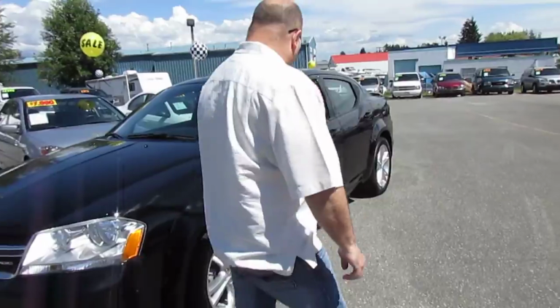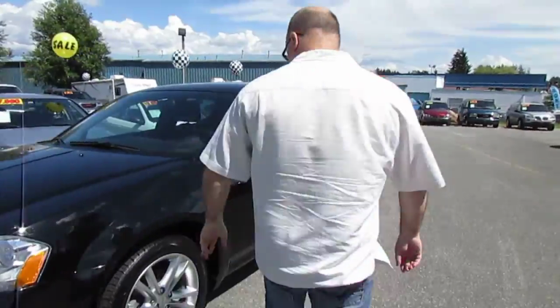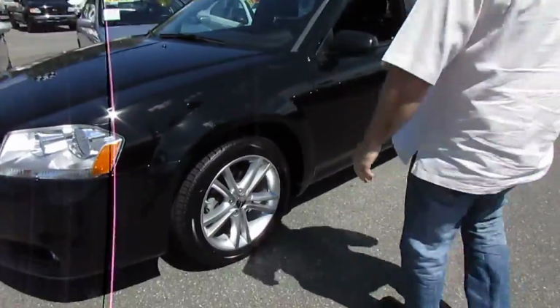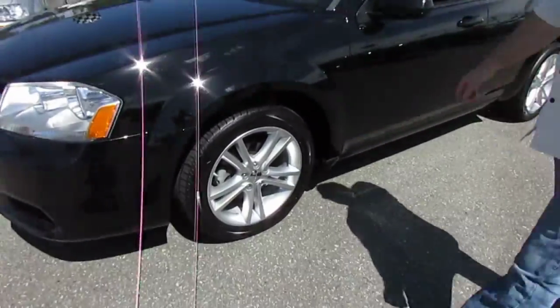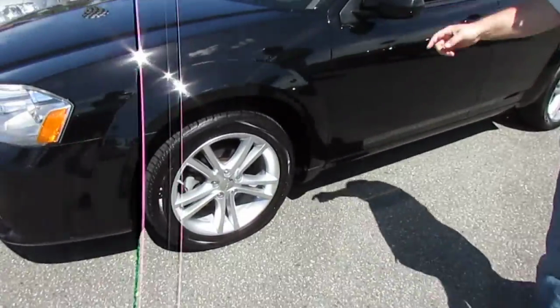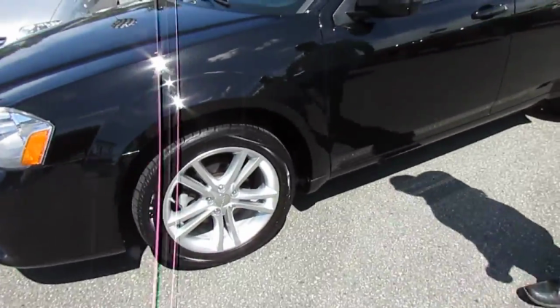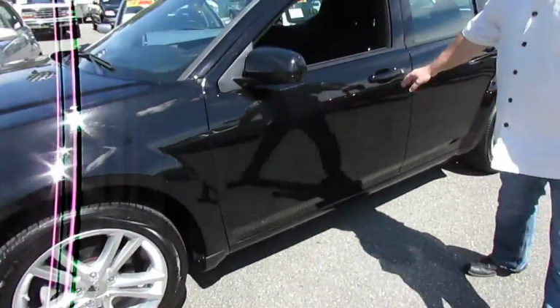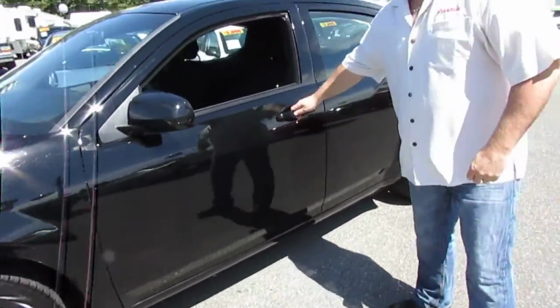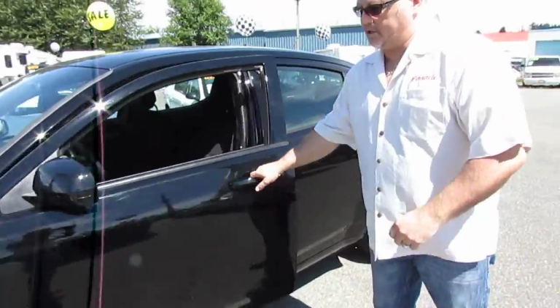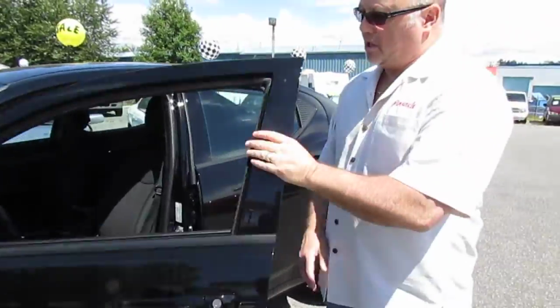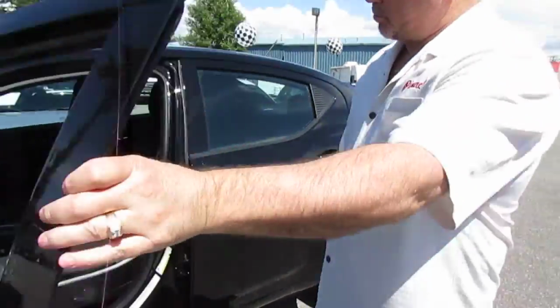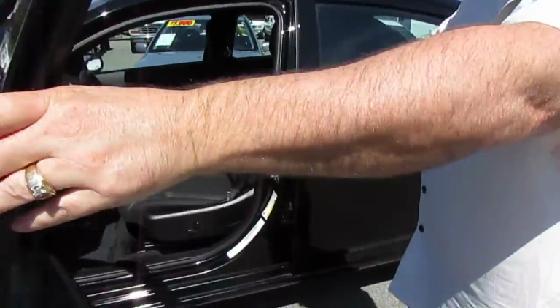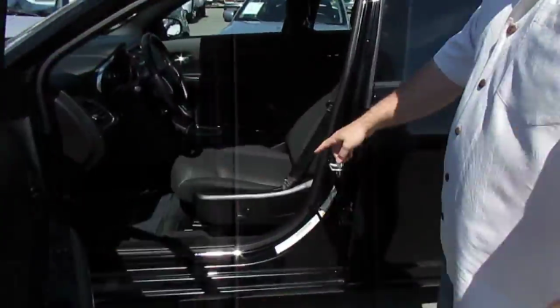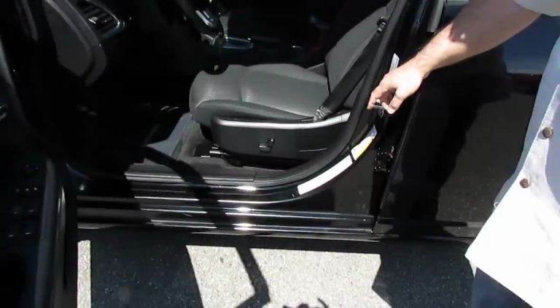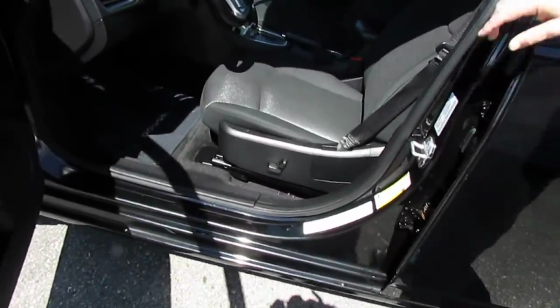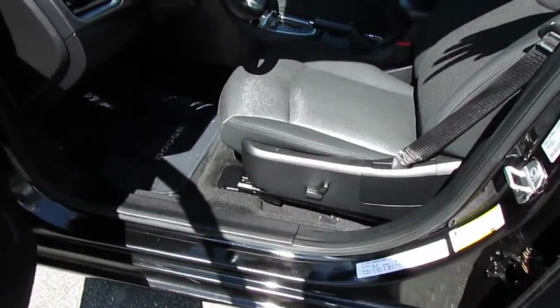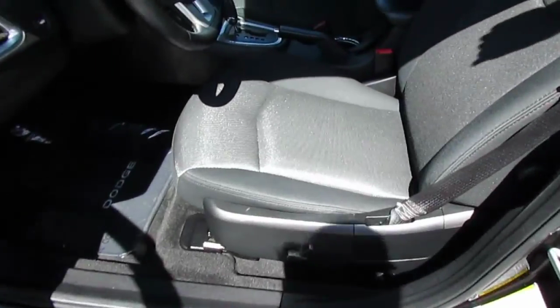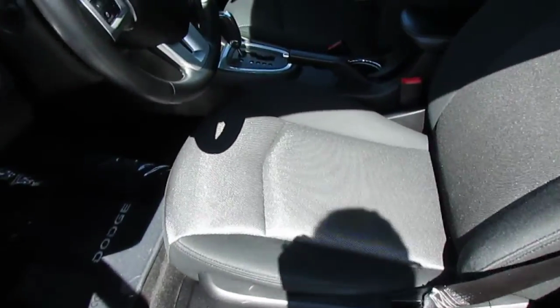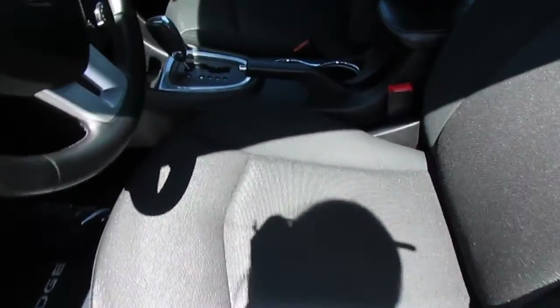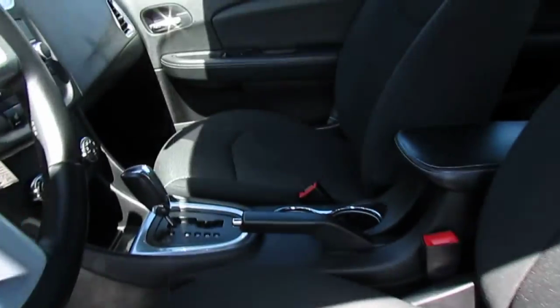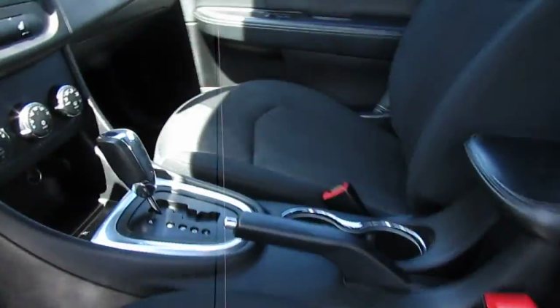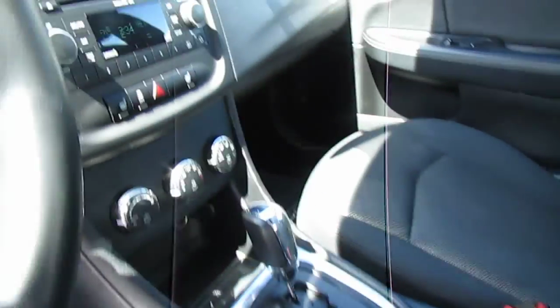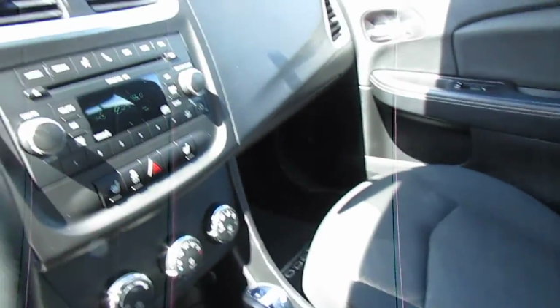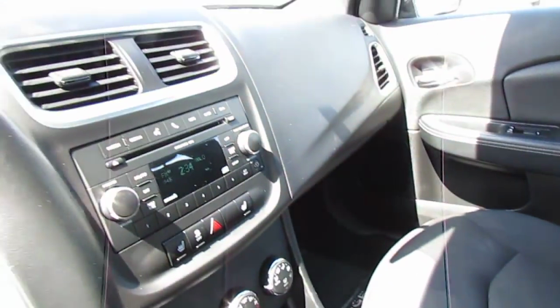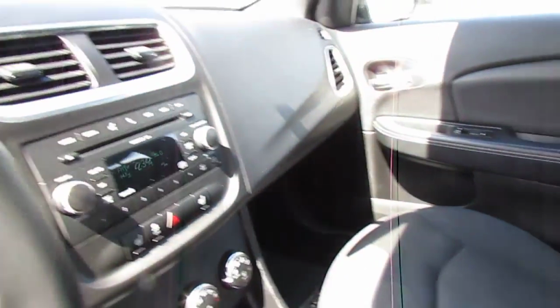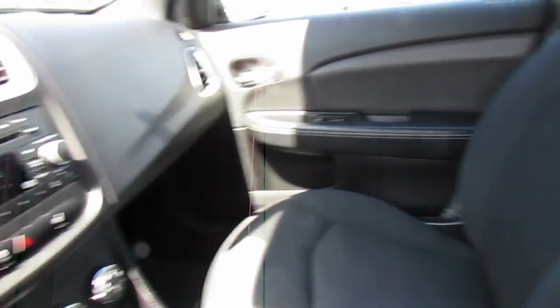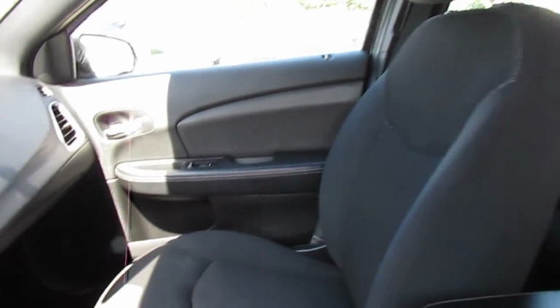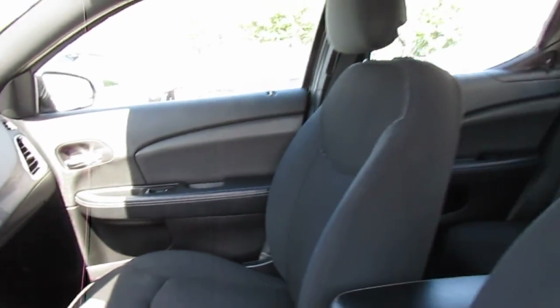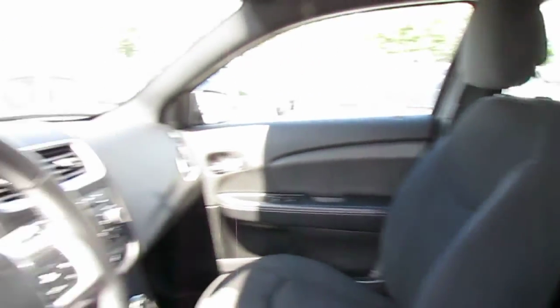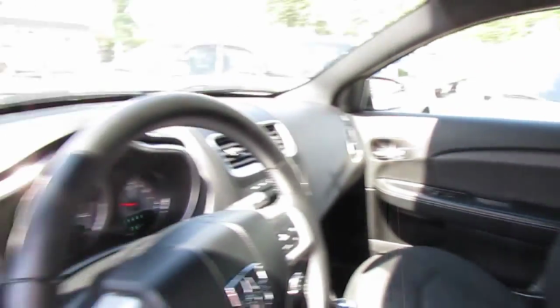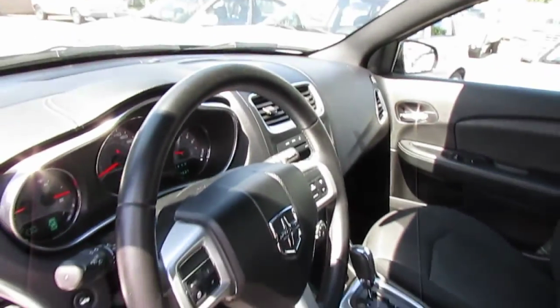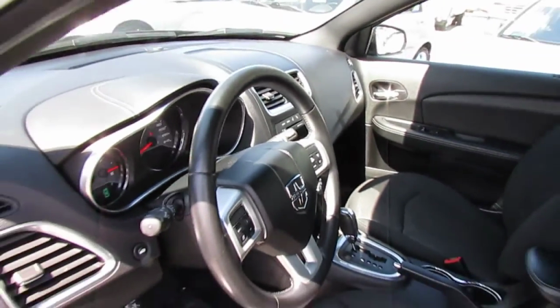Alloys are in superb condition, tires are in great condition. It comes with a power driver's seat, steering wheel controls, seating, automatic air conditioning, and a full power group.